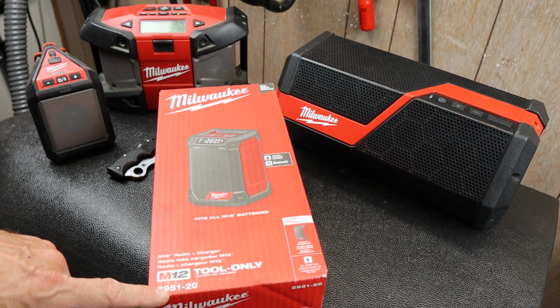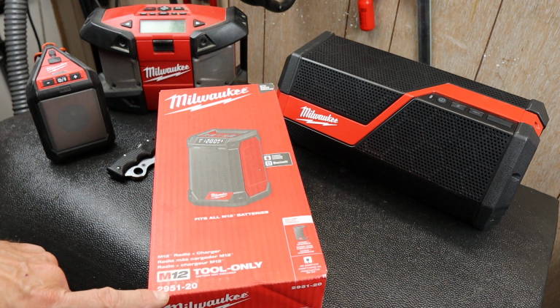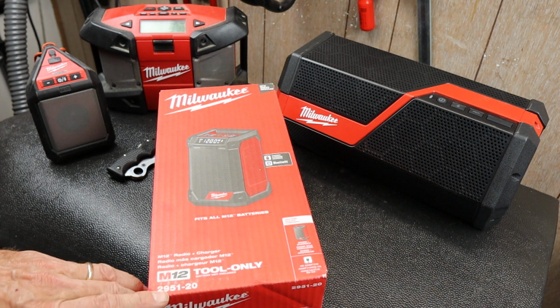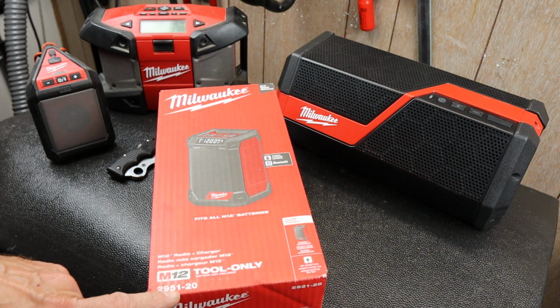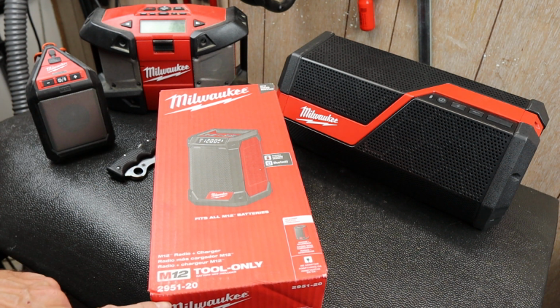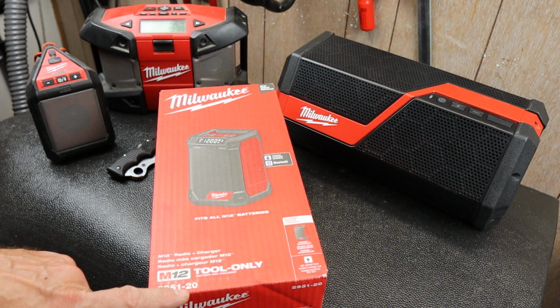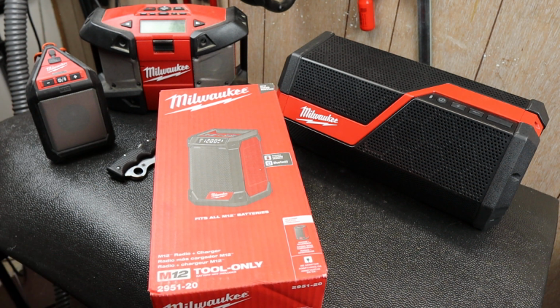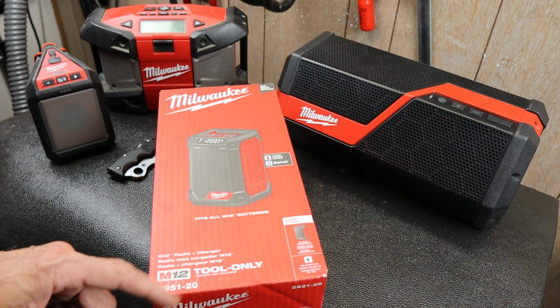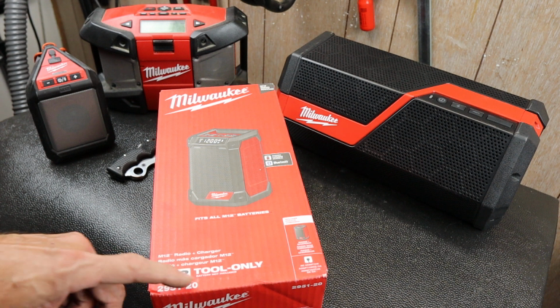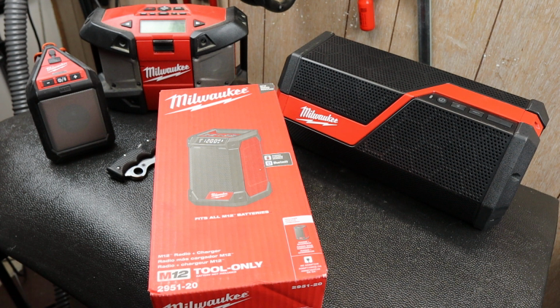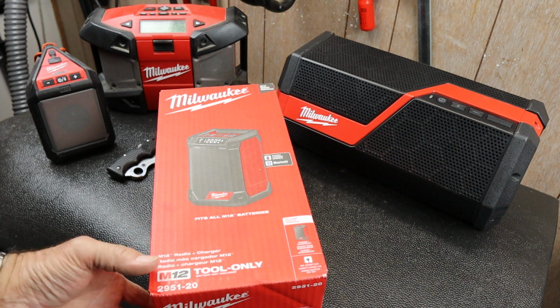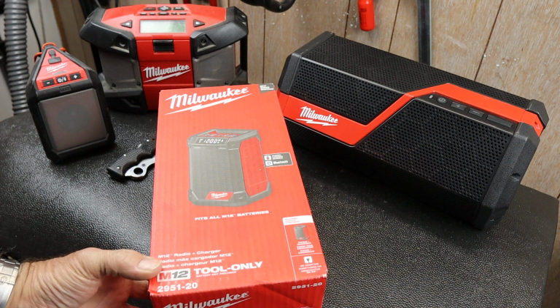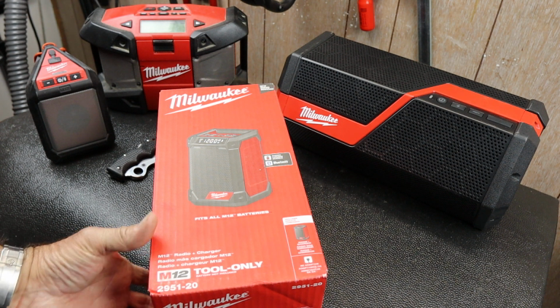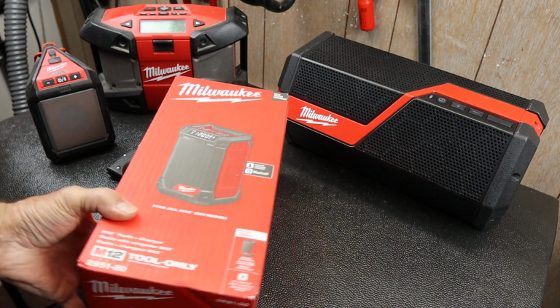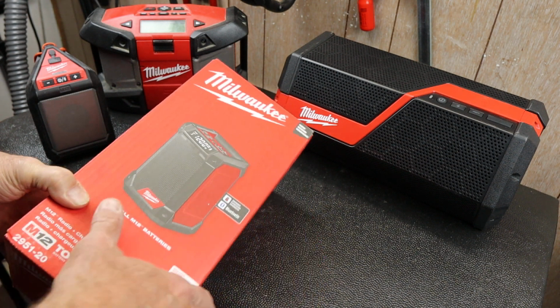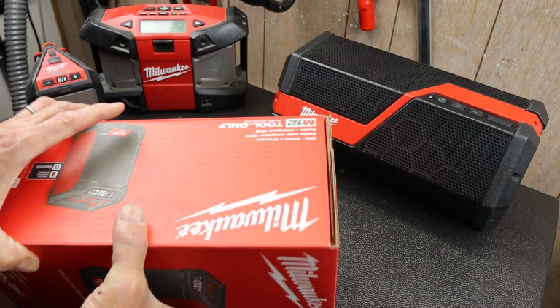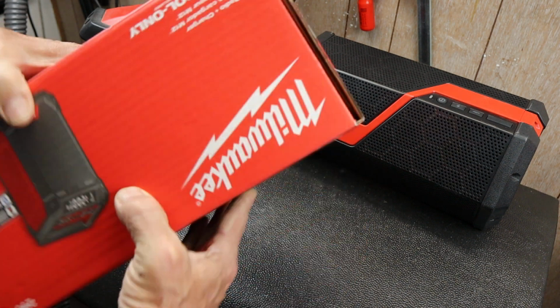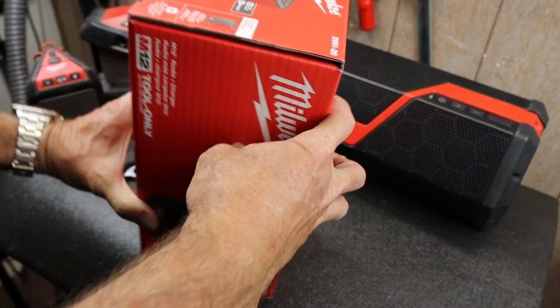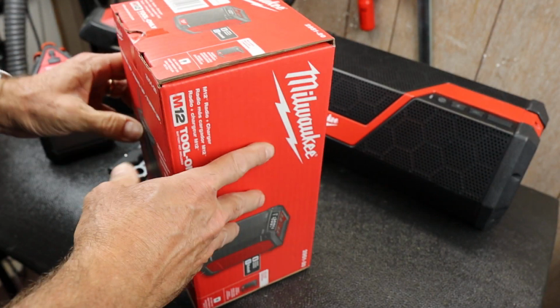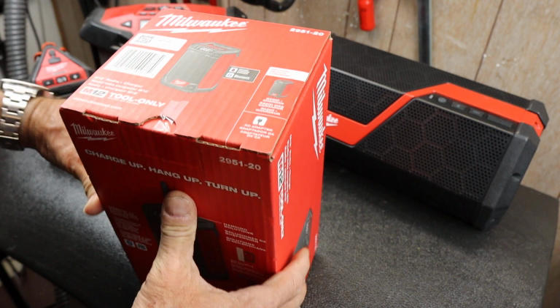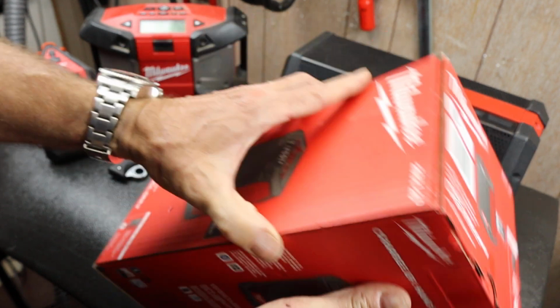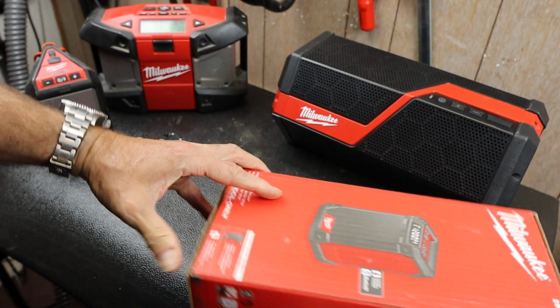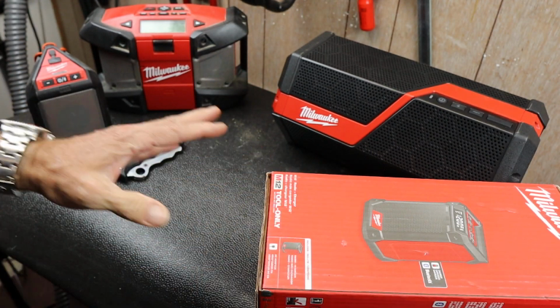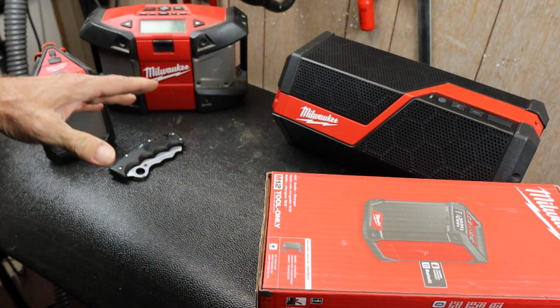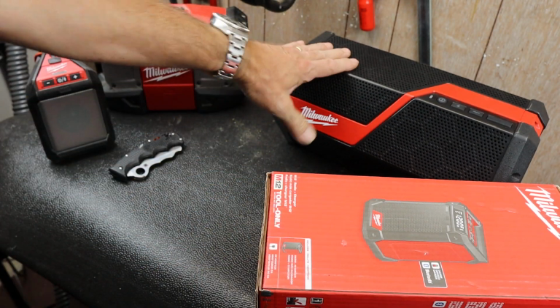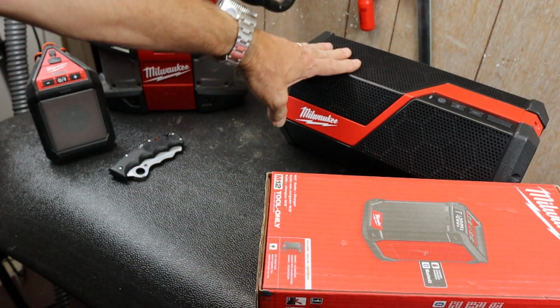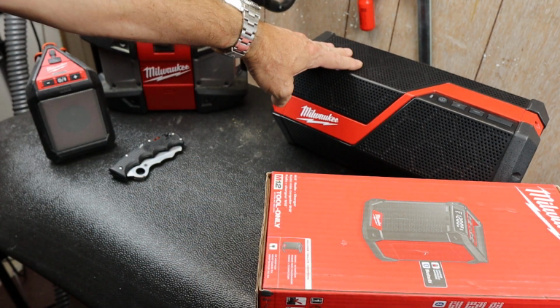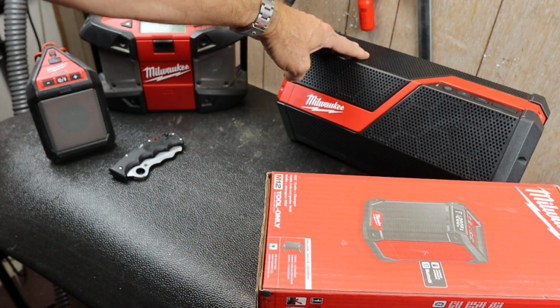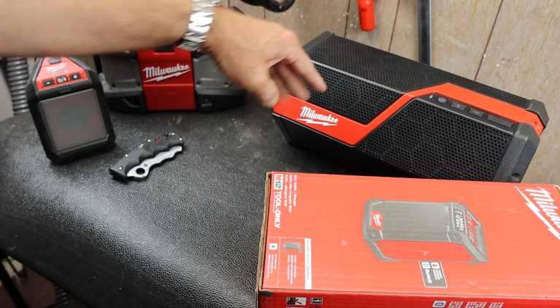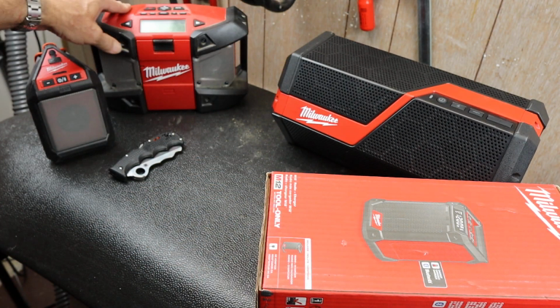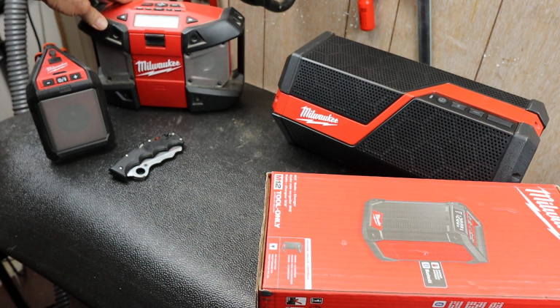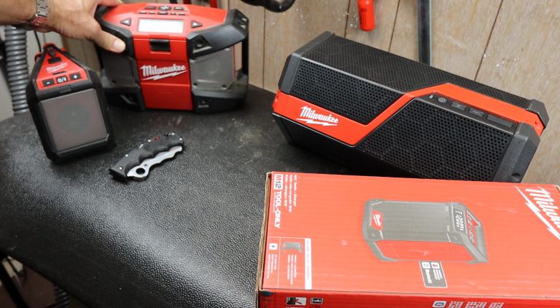This is the 2951-20. It's the tool only. It's an M12 version. And I have other speakers — this takes an M12 but no radio. This is a radio.